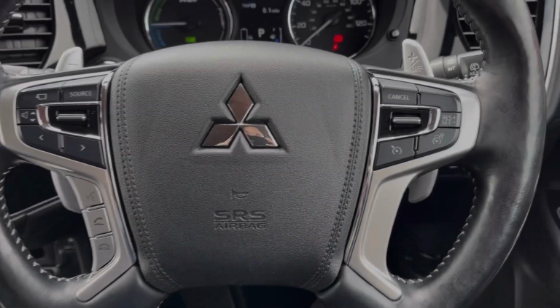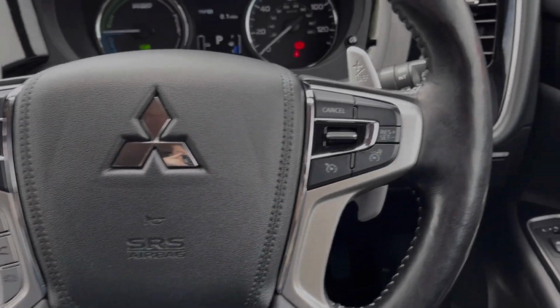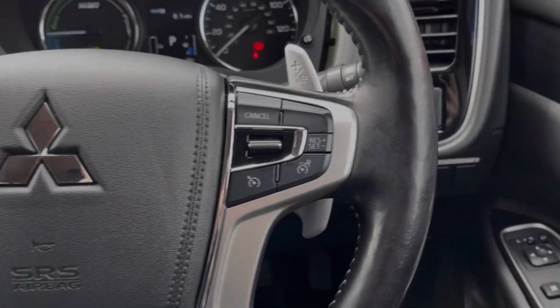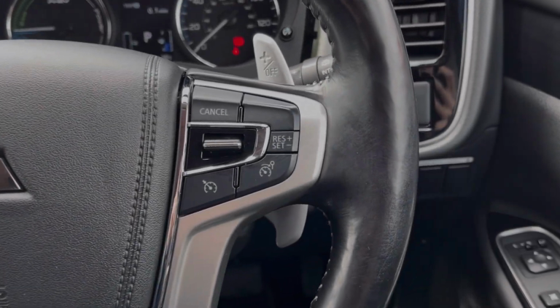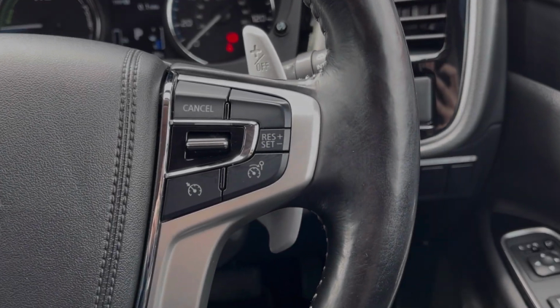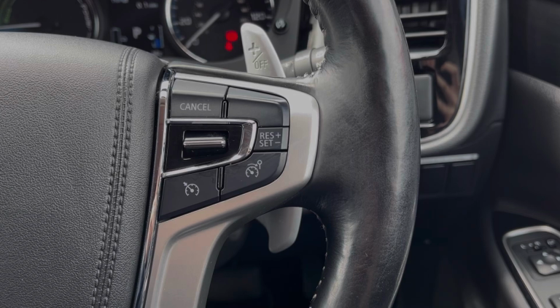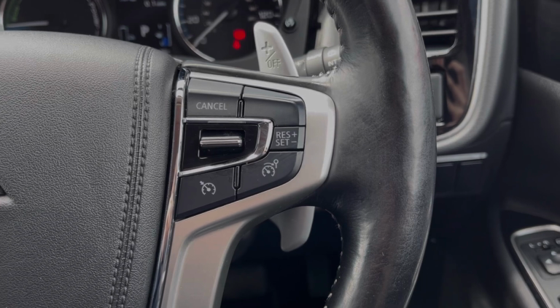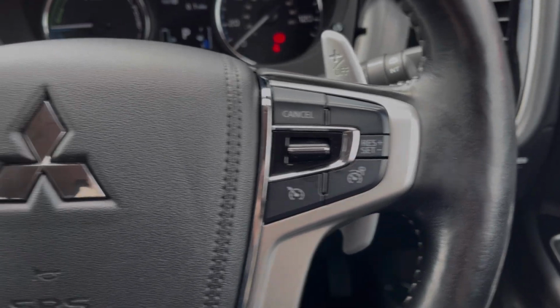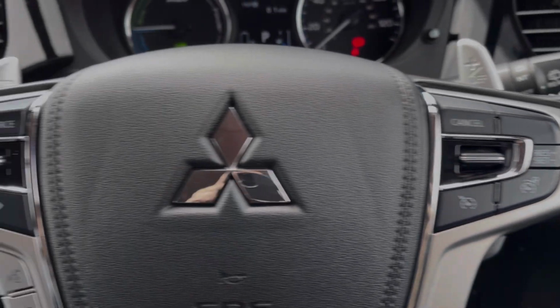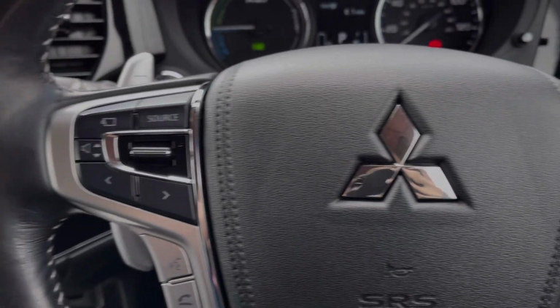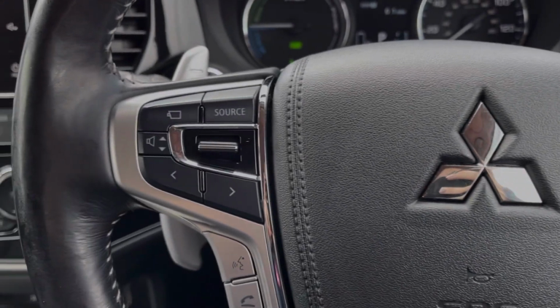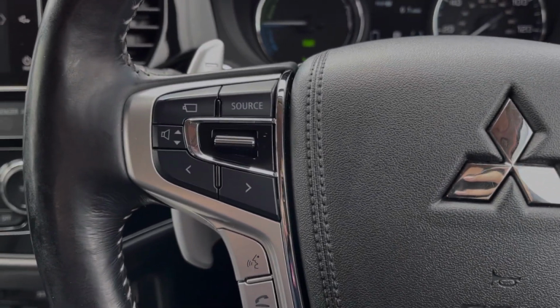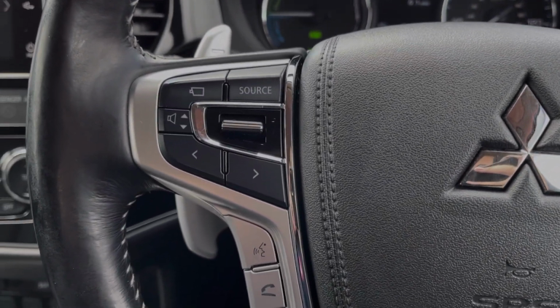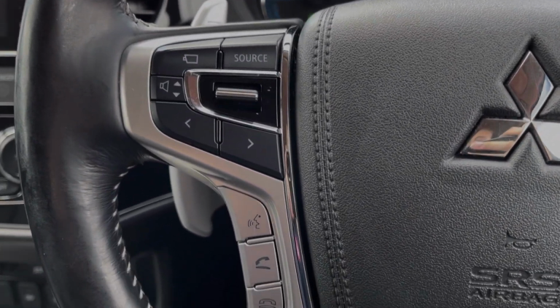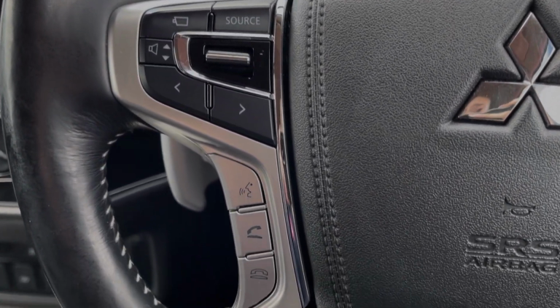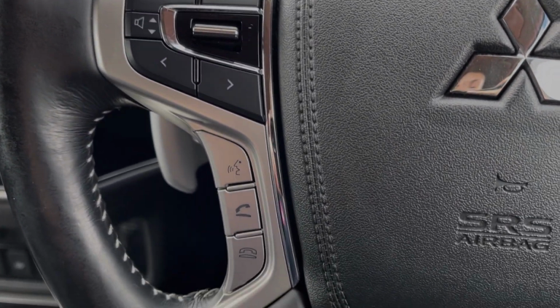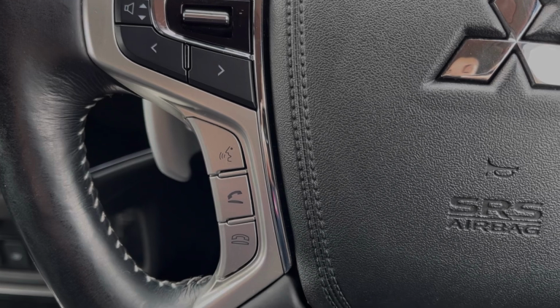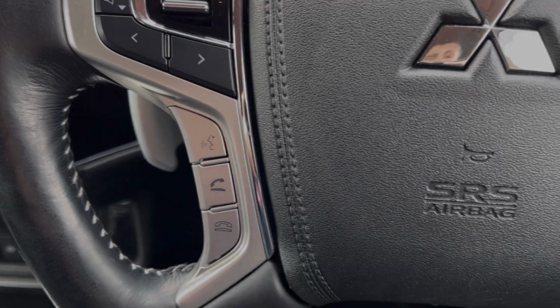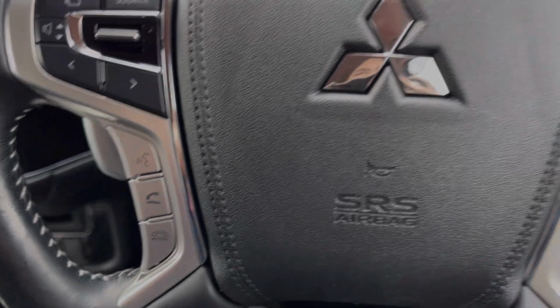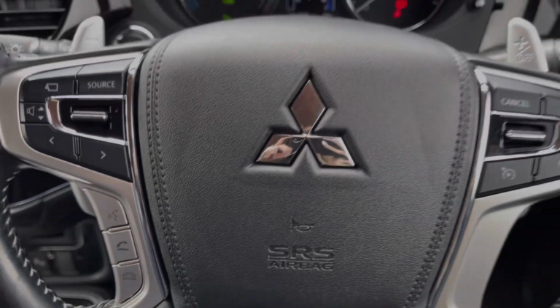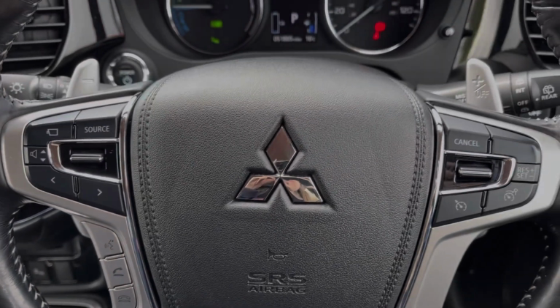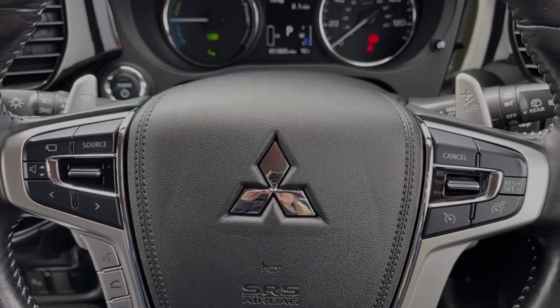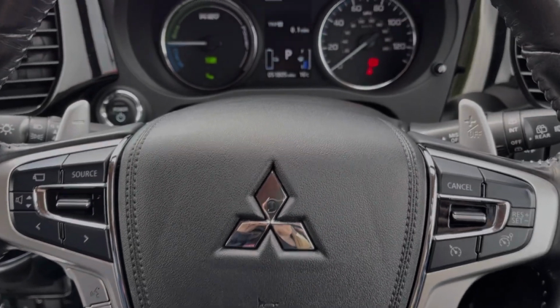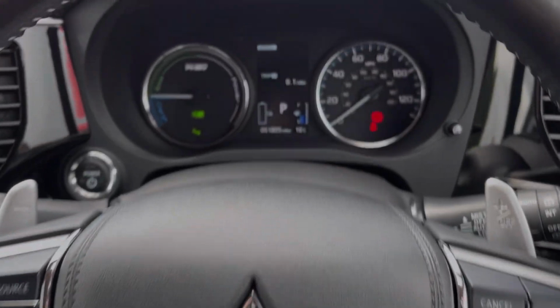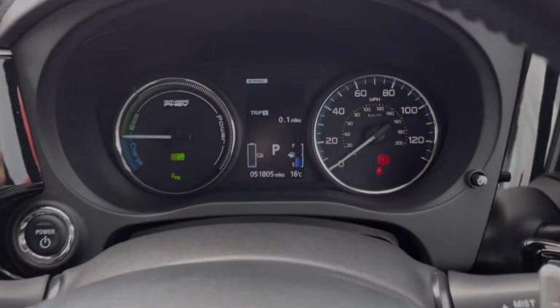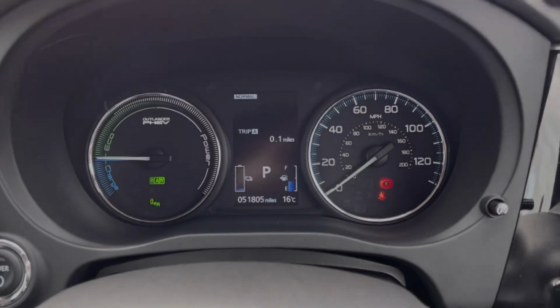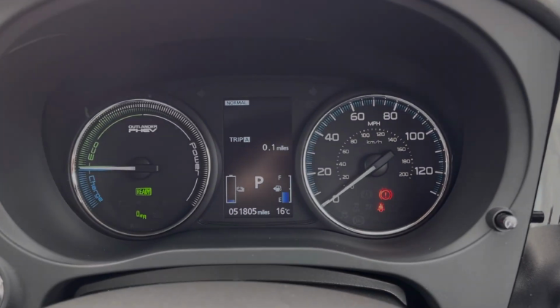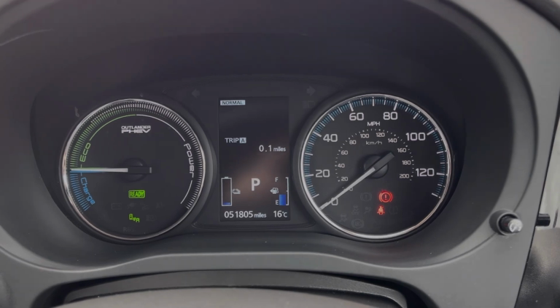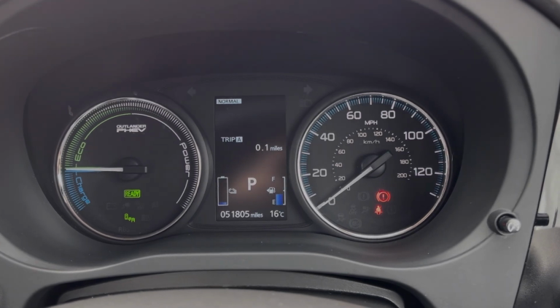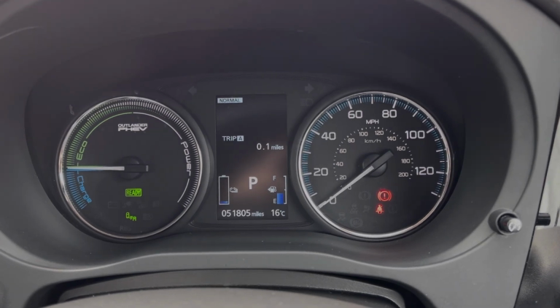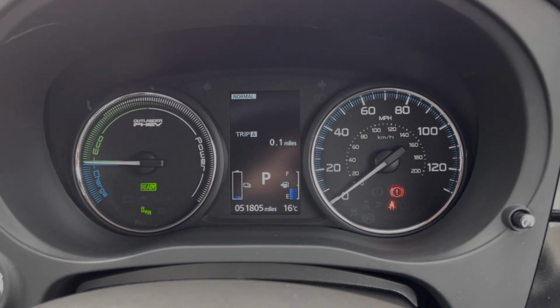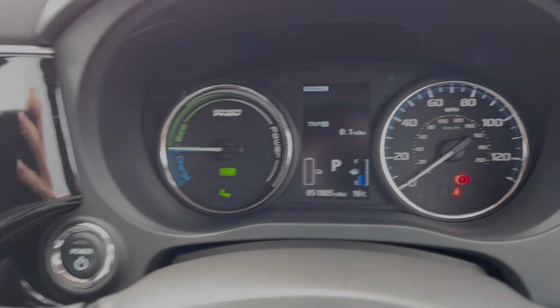The steering wheel is multifunction with the cruise control and speed limiter located on the right, and media and telephone controls located on the left. The car also offers paddle shift gears just behind the steering wheel. Taking a look up at the dials, you can see you've got the exact mileage and trip information available.